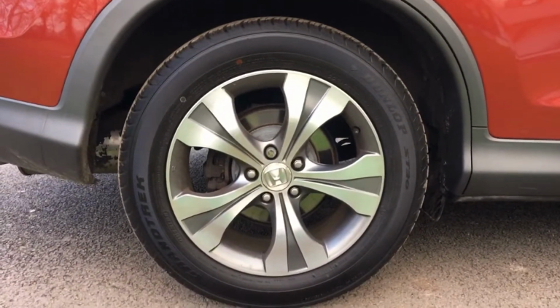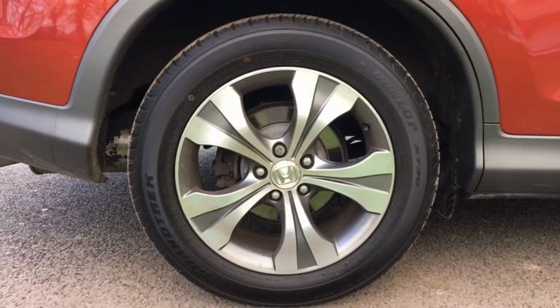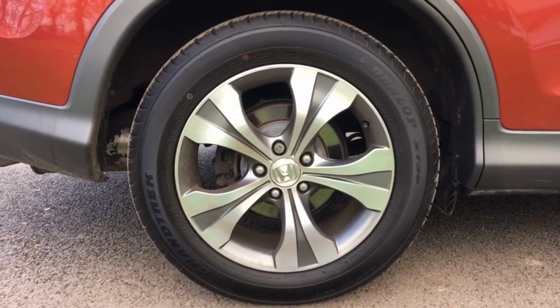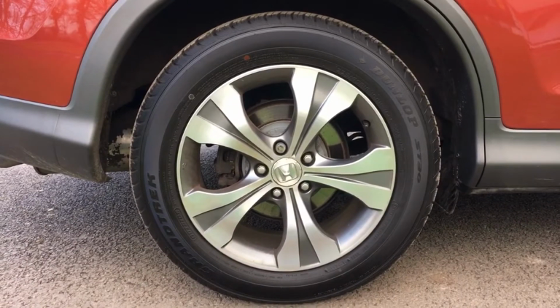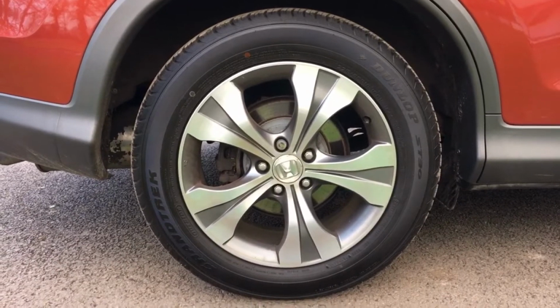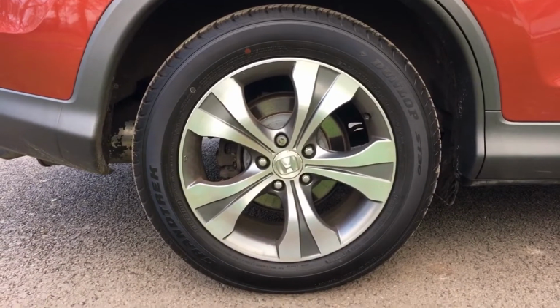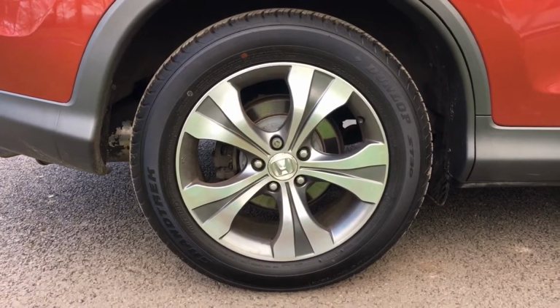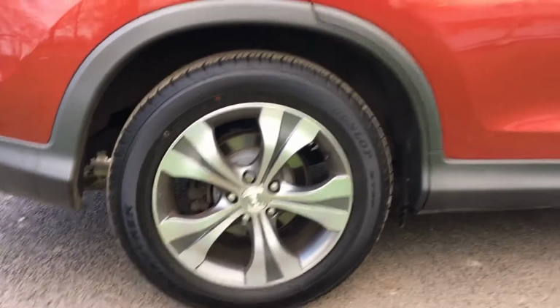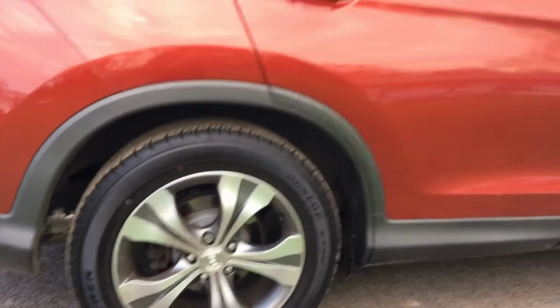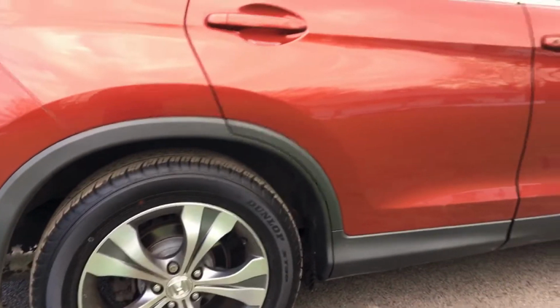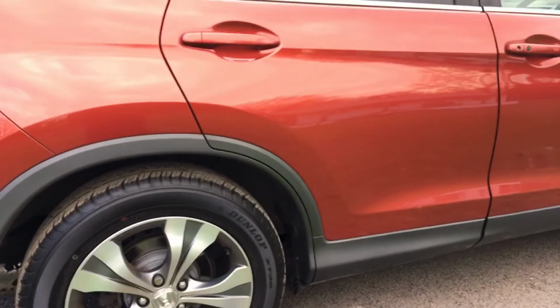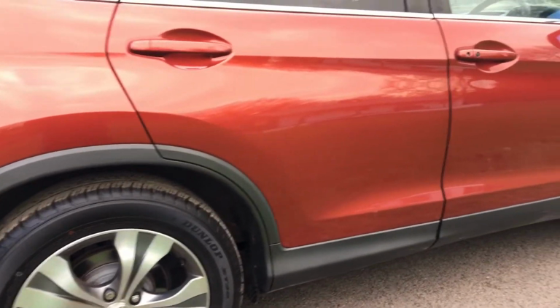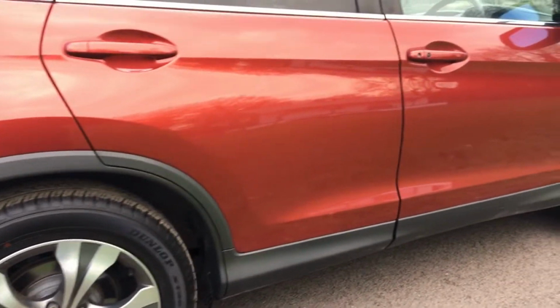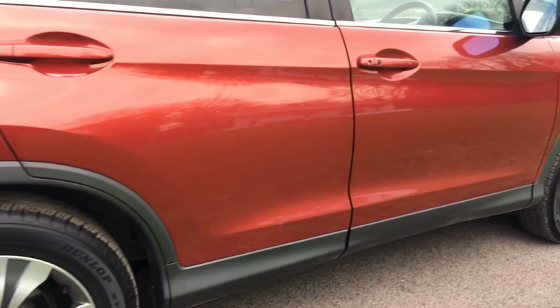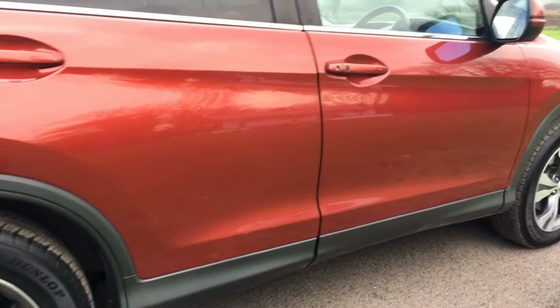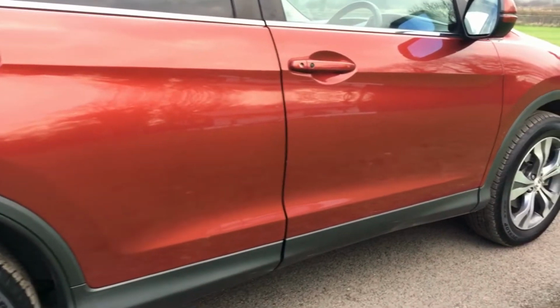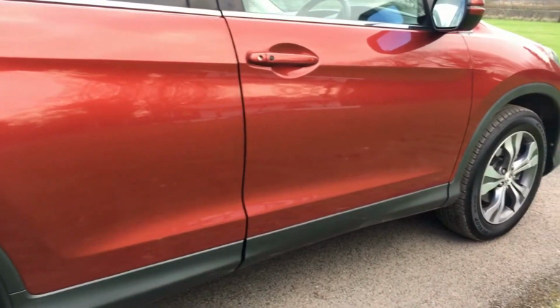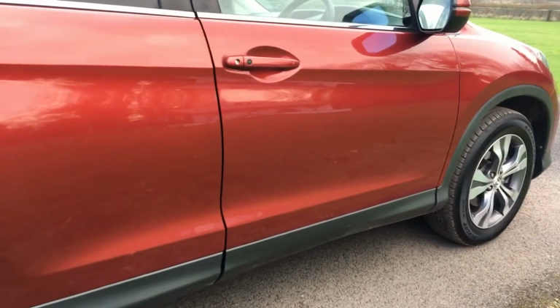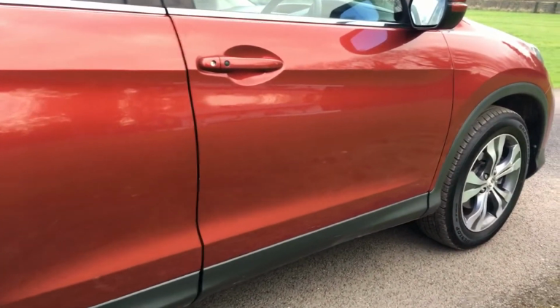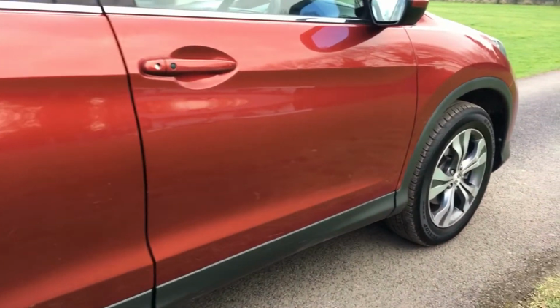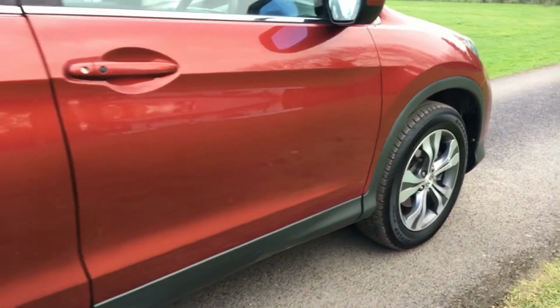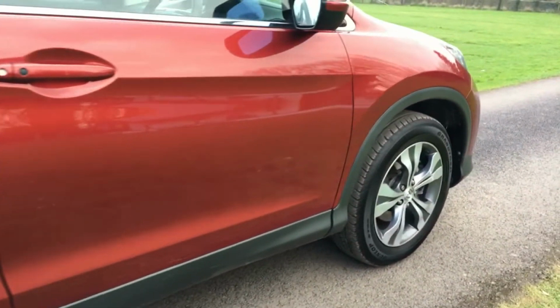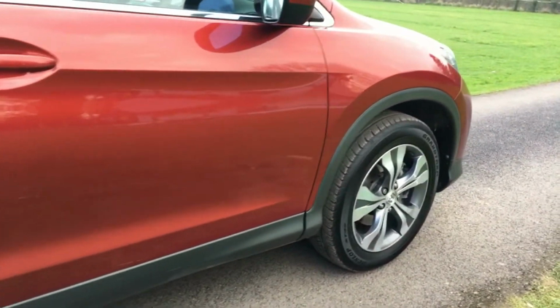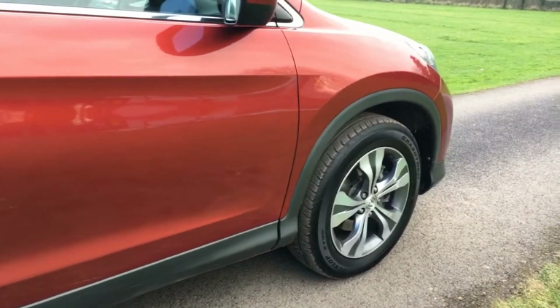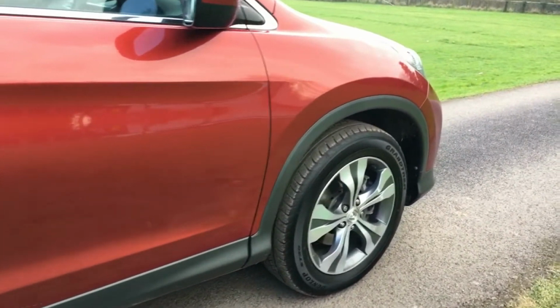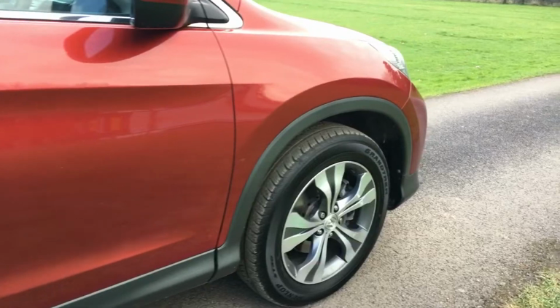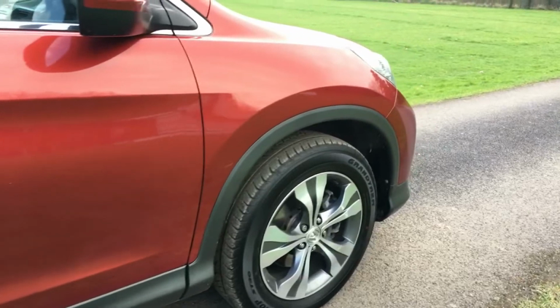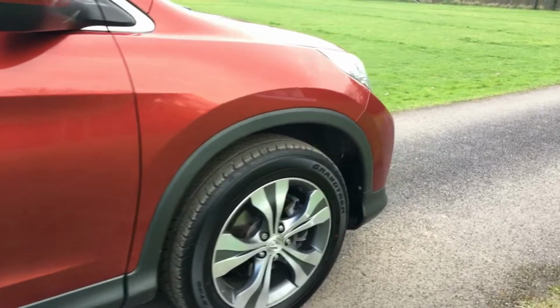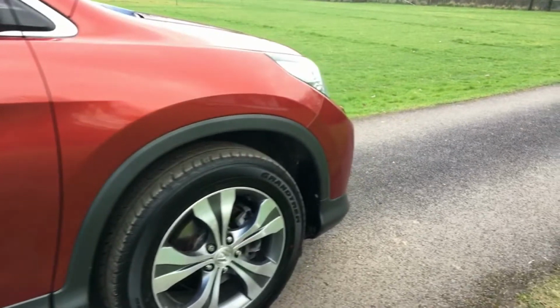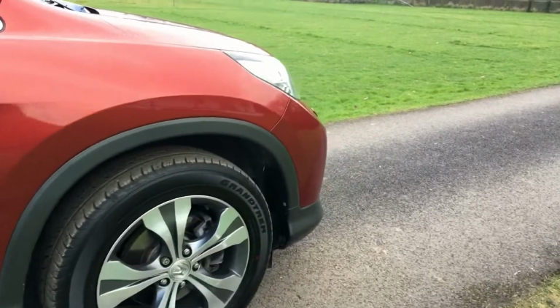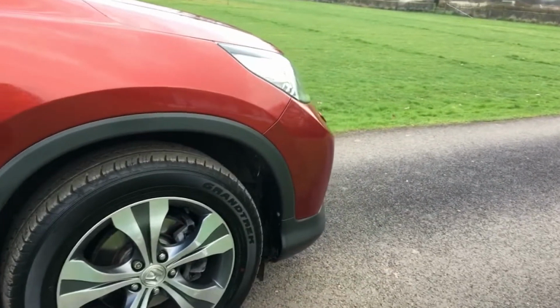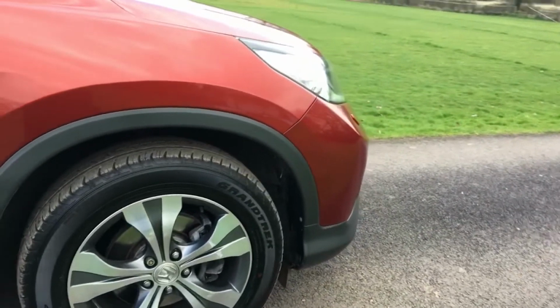The rear alloy is really good again with another Dunlop tyre and loads of tread on it. The car's been to the workshops and we've measured all of them — they're all really good tyres. It's a full set of Dunlops, and all the panel work is really nice.